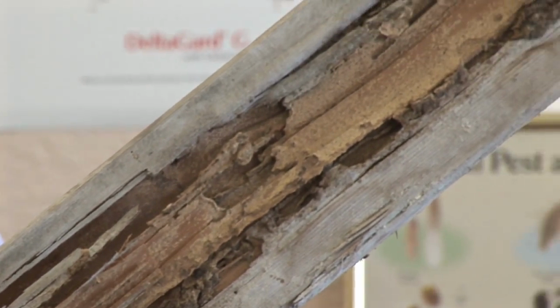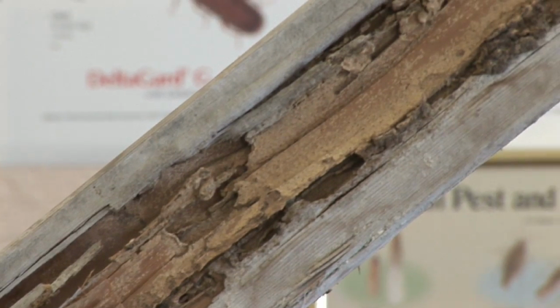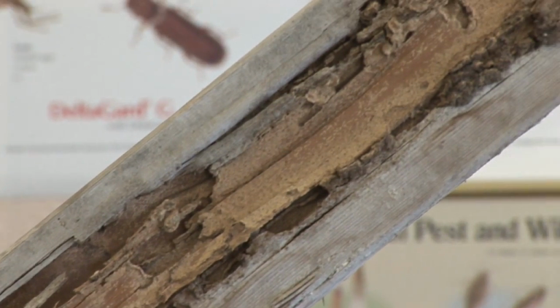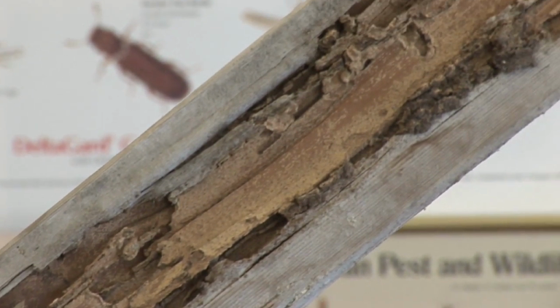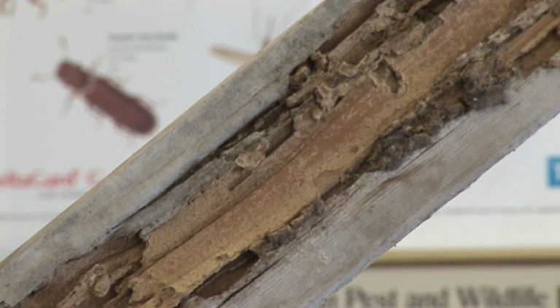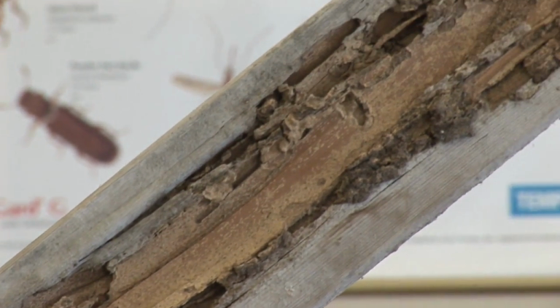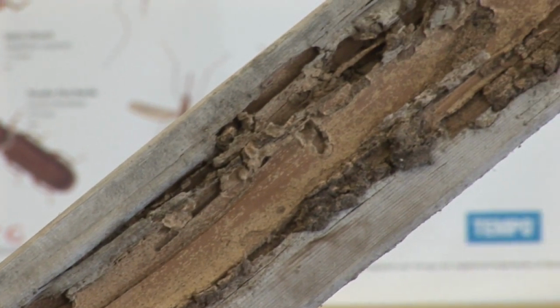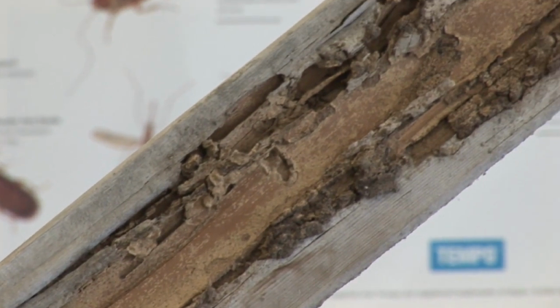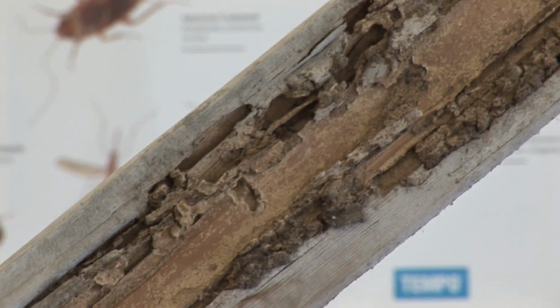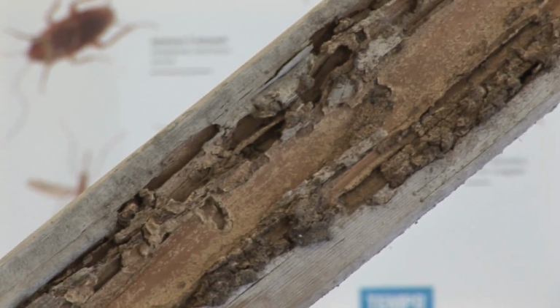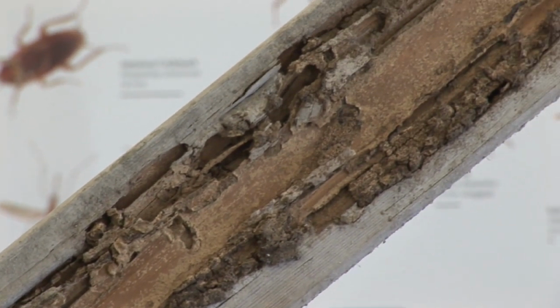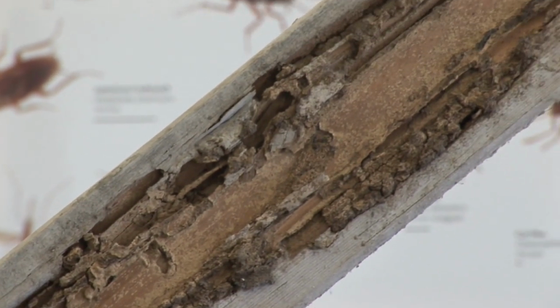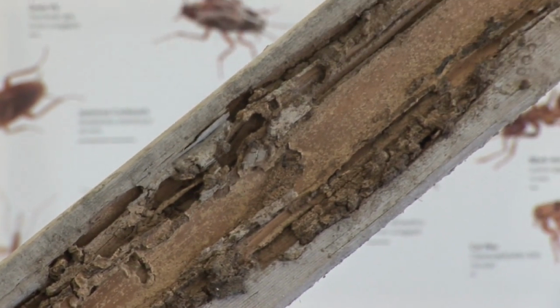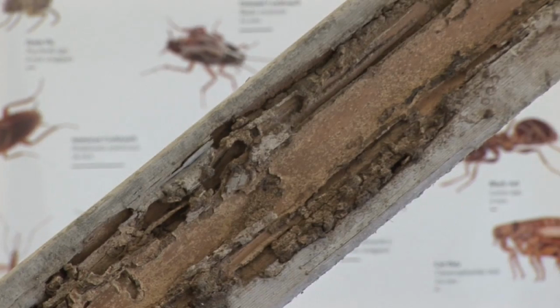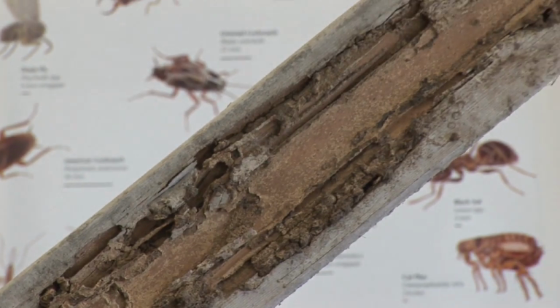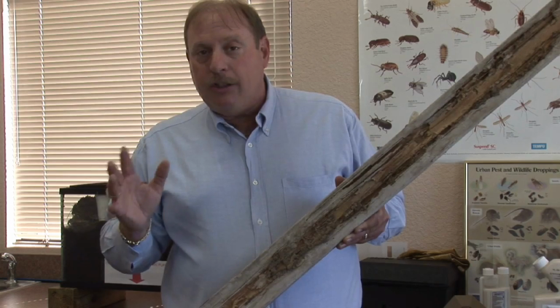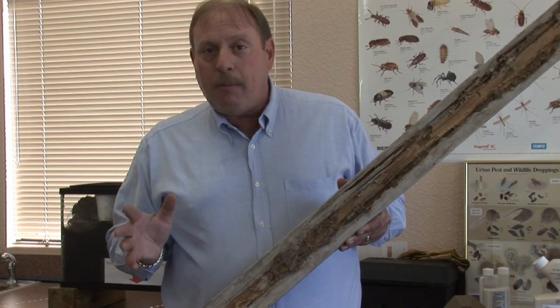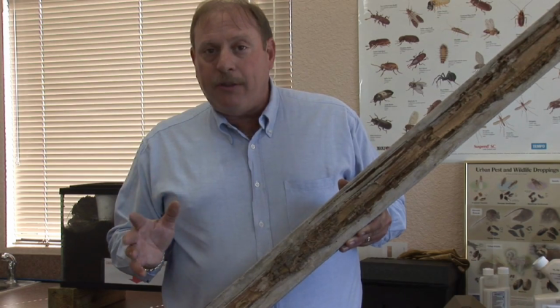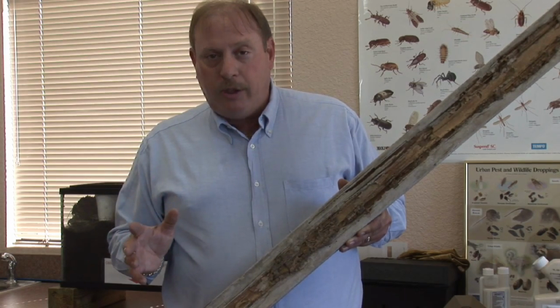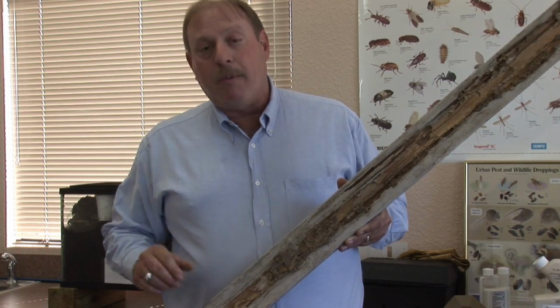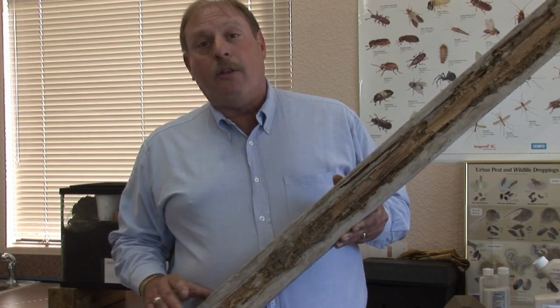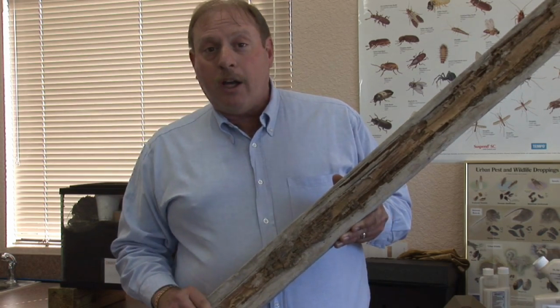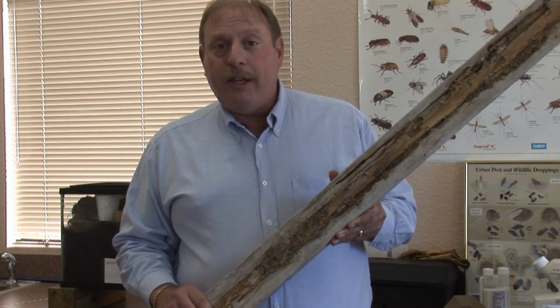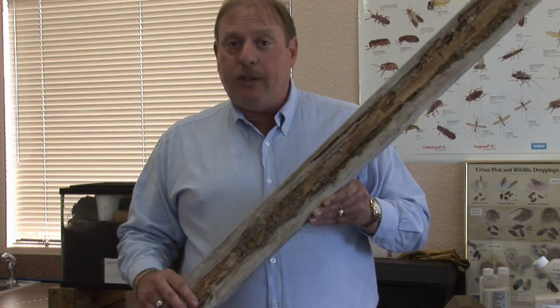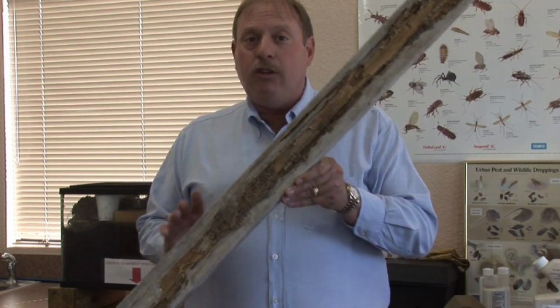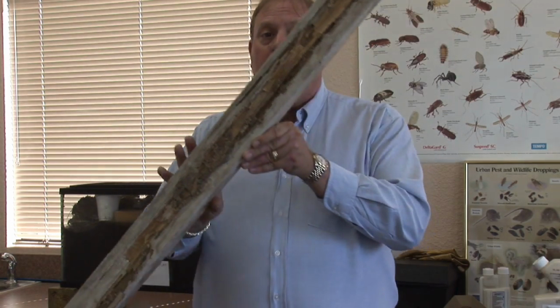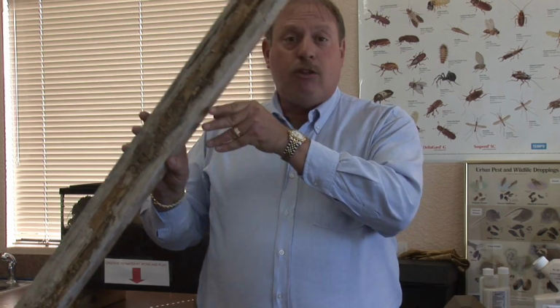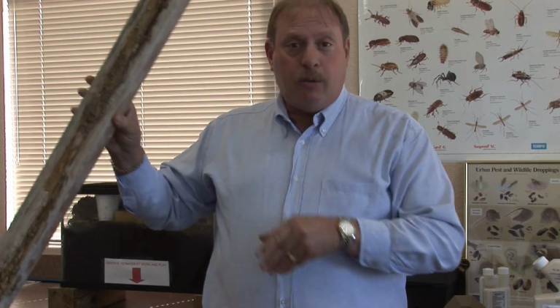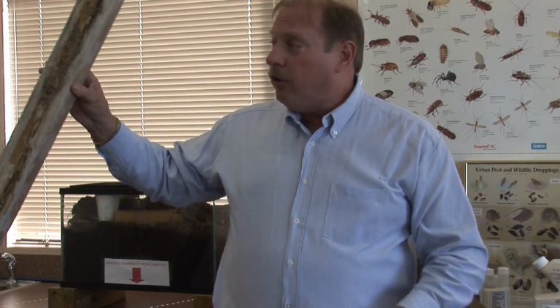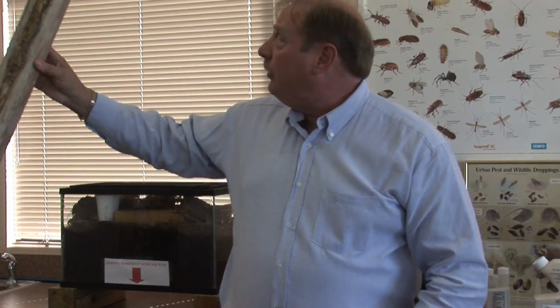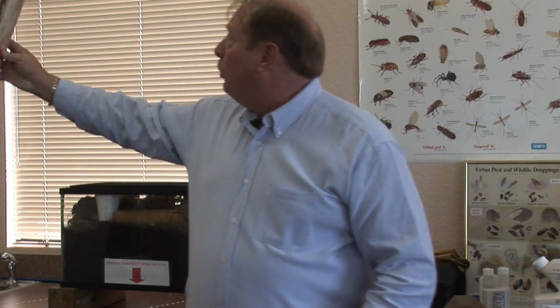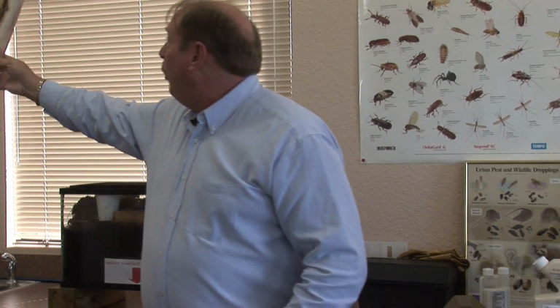Once the termites are in the wood, a lot of people think, well, I have to either get to that wood to treat it, or do some other method of treatment. There are a couple of things that you can do to try to get rid of termites in the wood of your home.